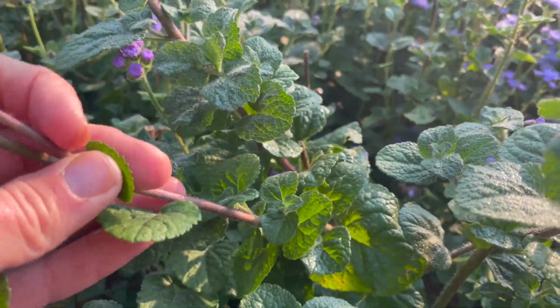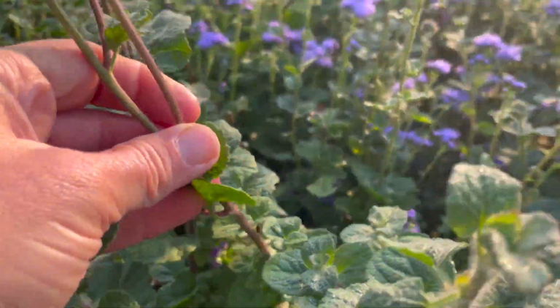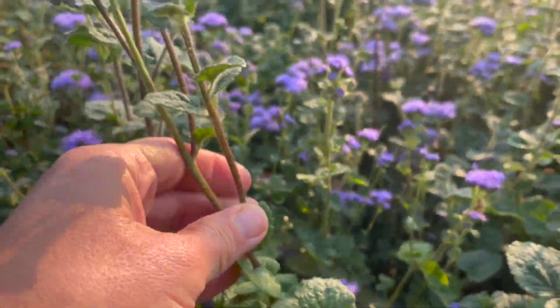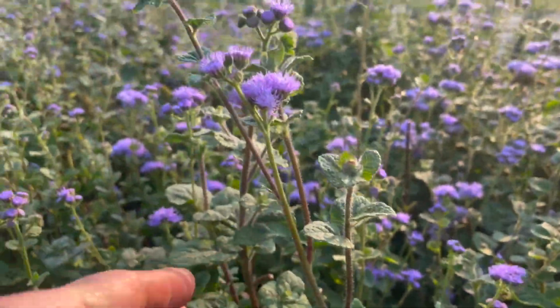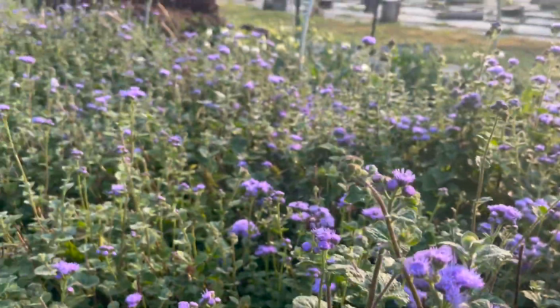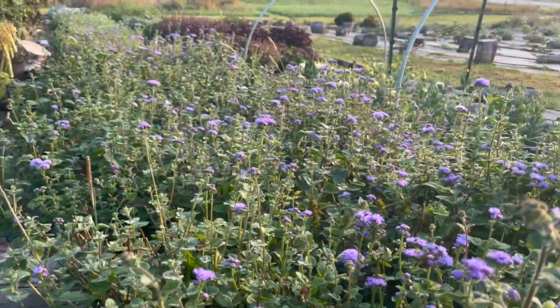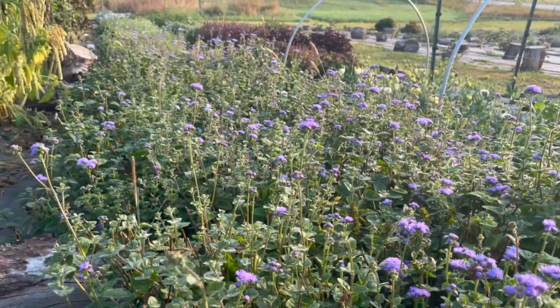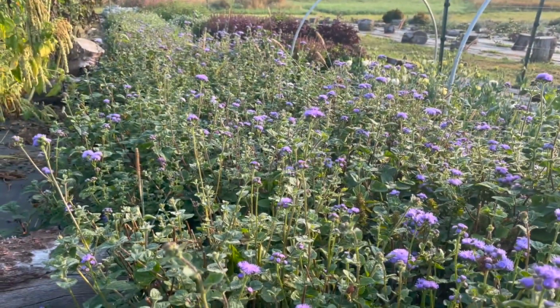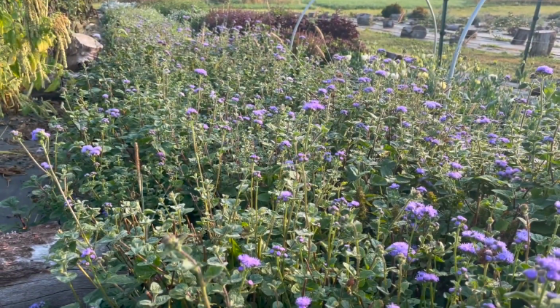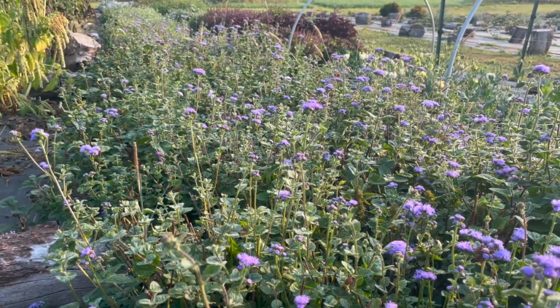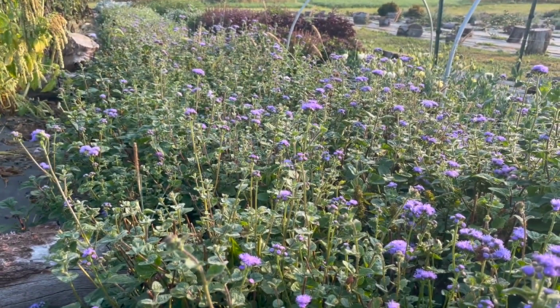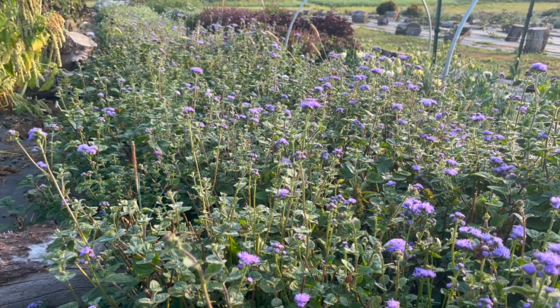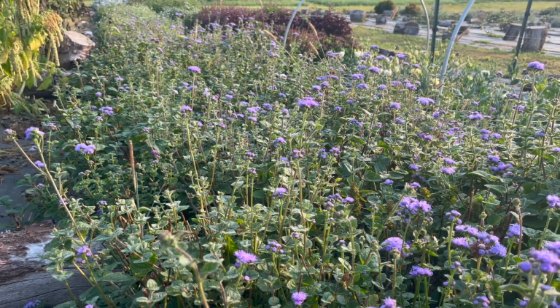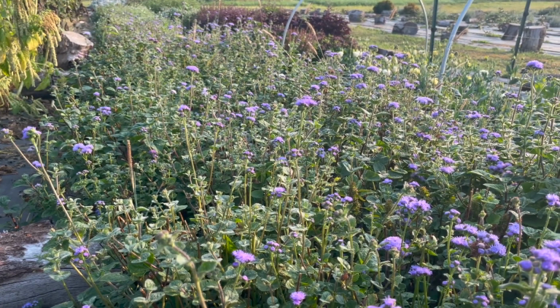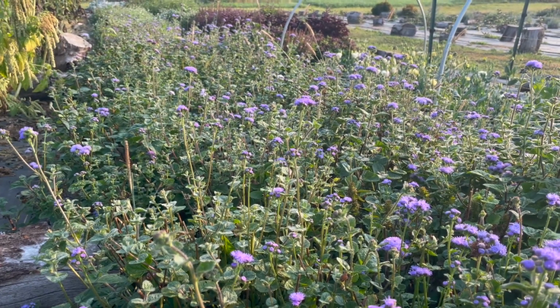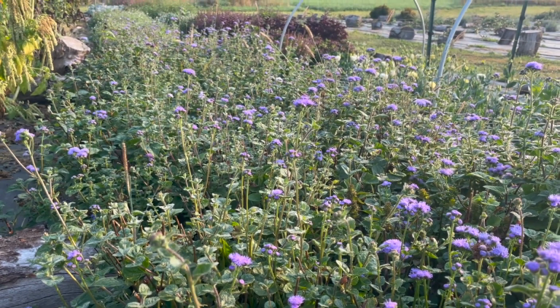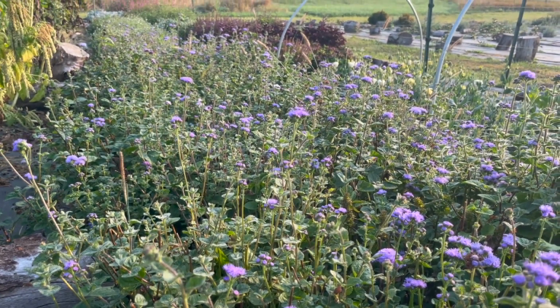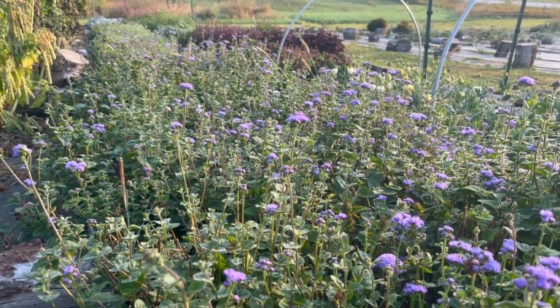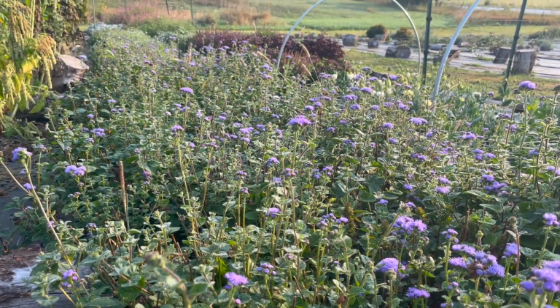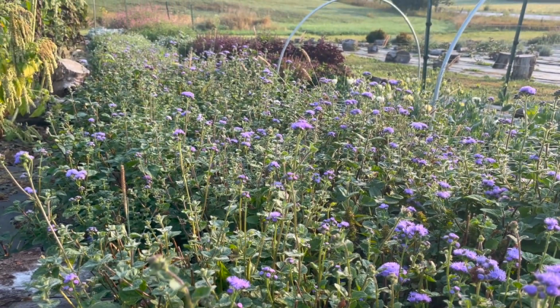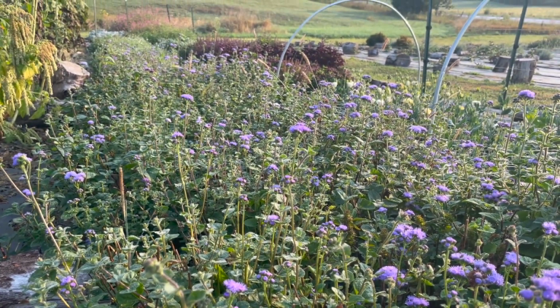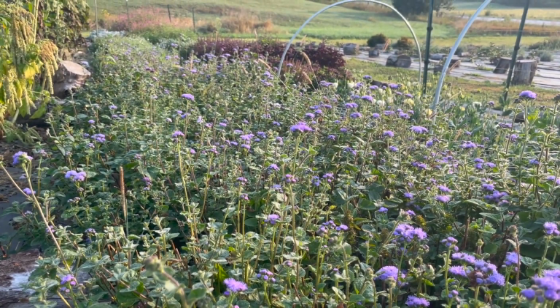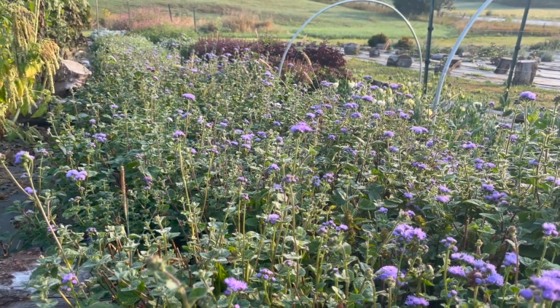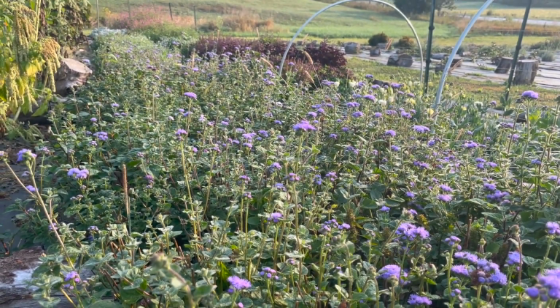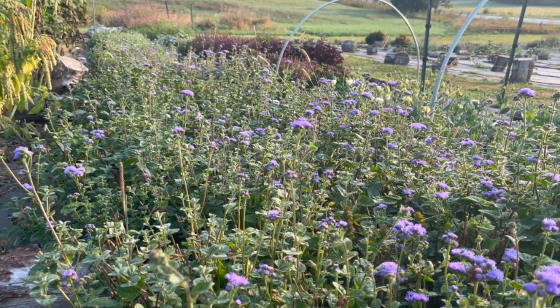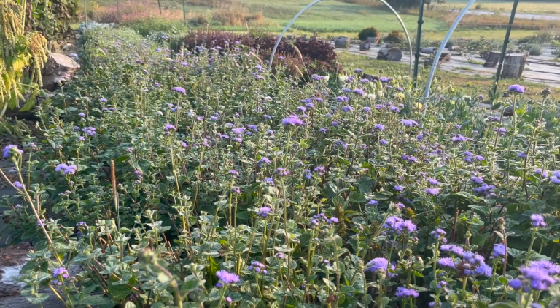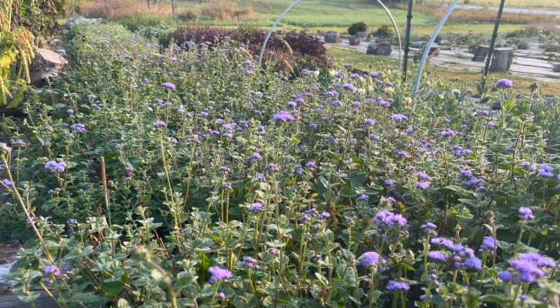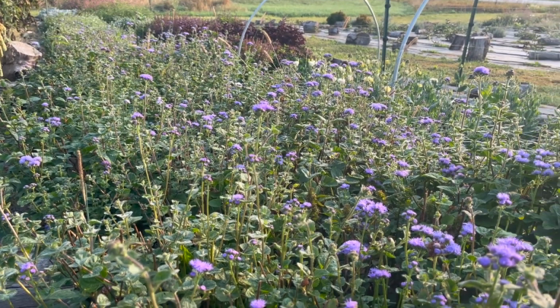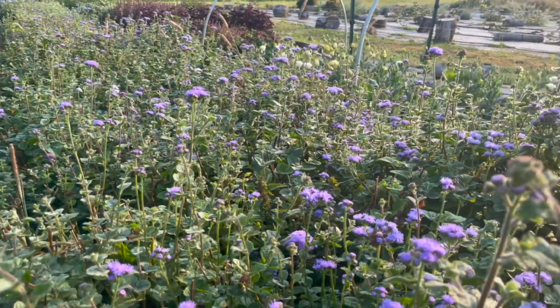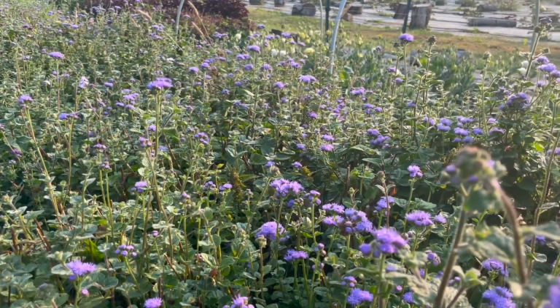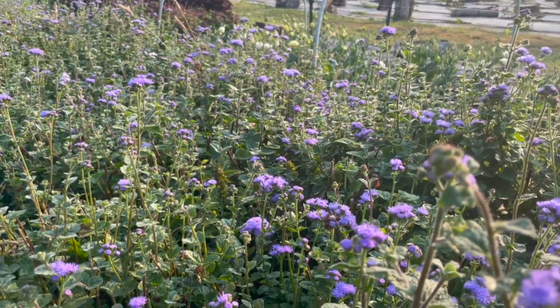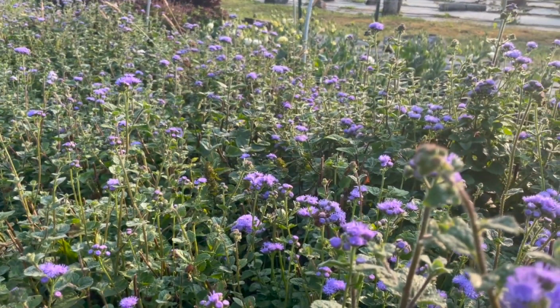They're not bad though — they're still pretty. I would like to get some of this in the cooler because it lasted a week to two weeks in the cooler. And it's a really pretty color for fall.